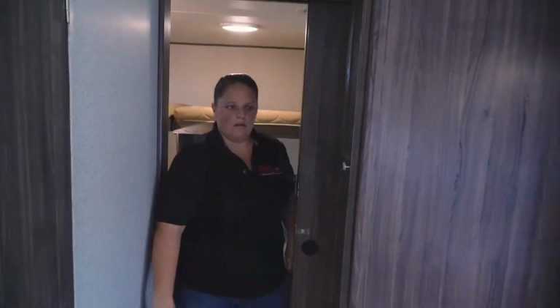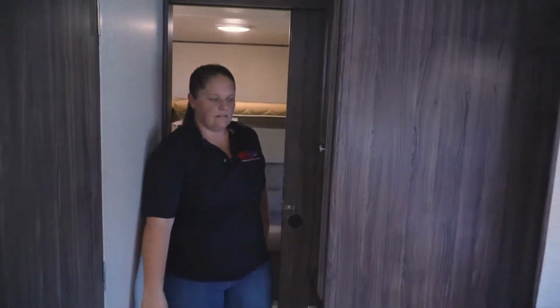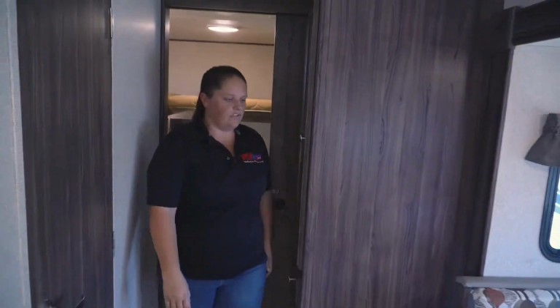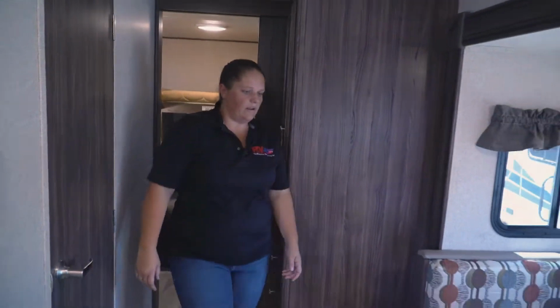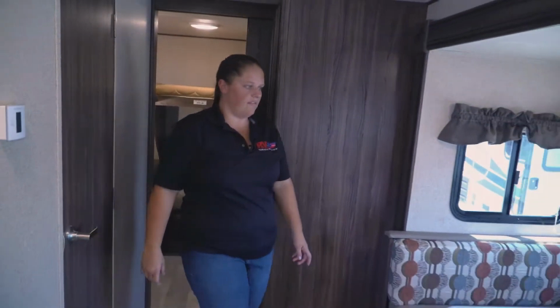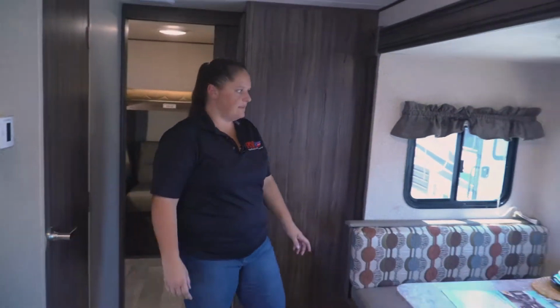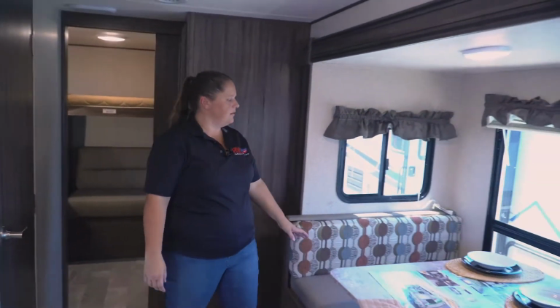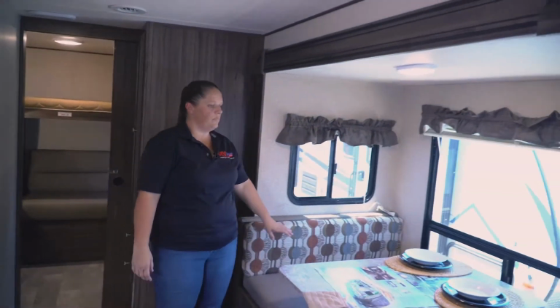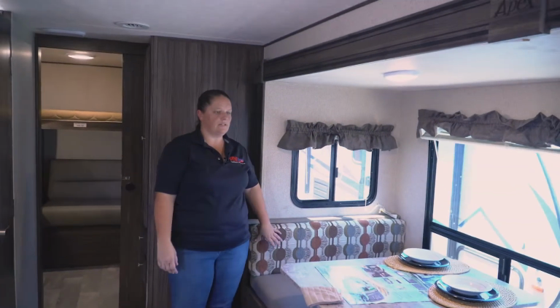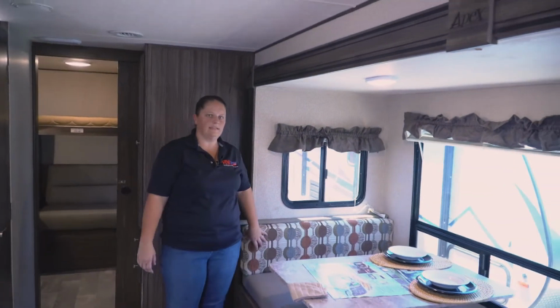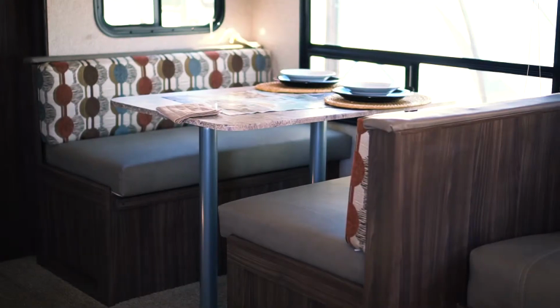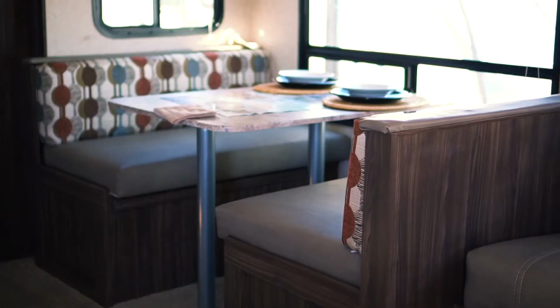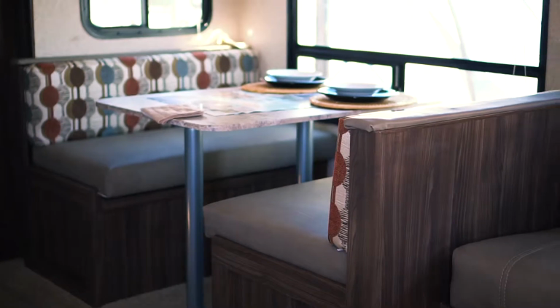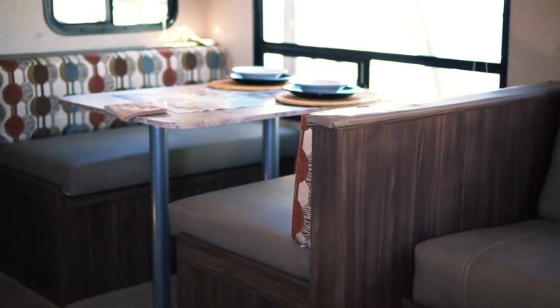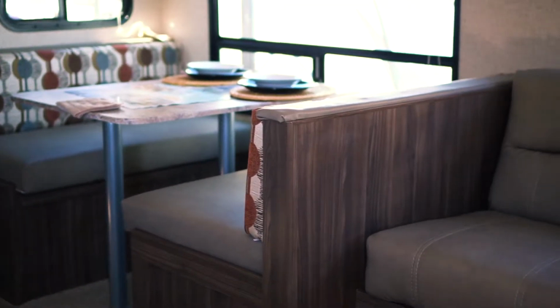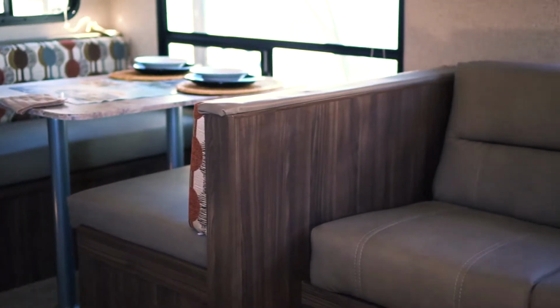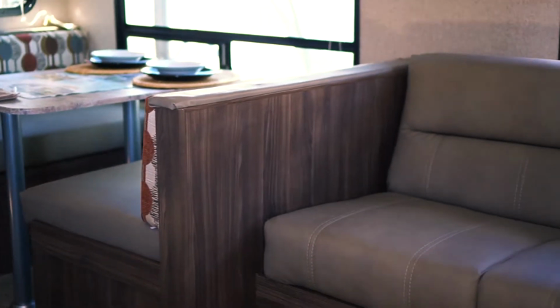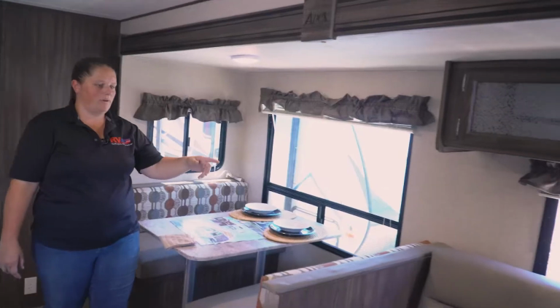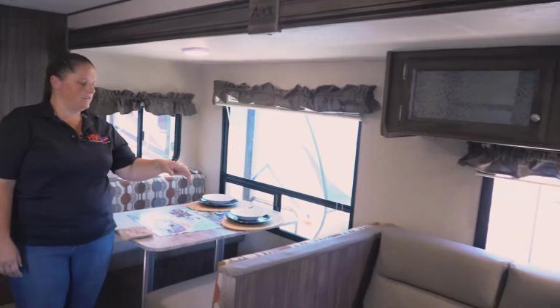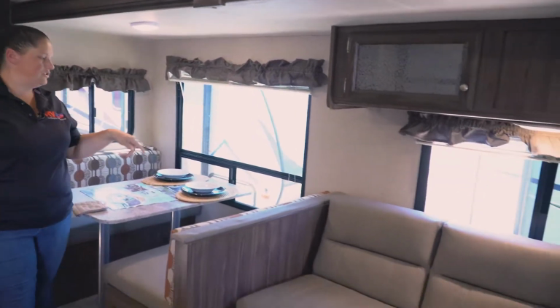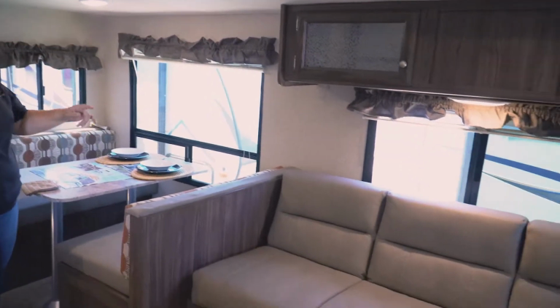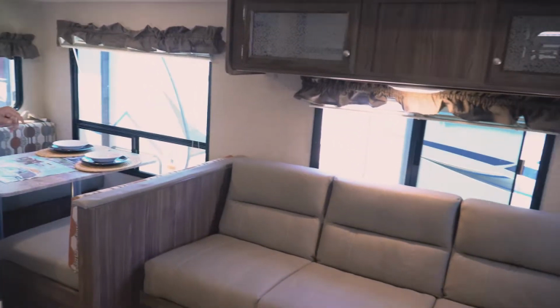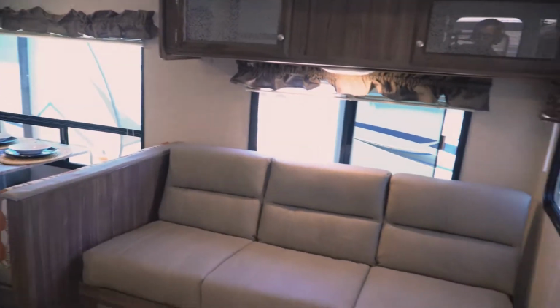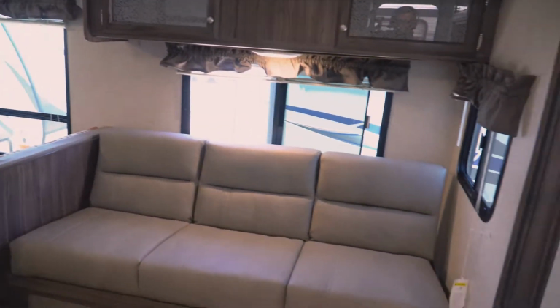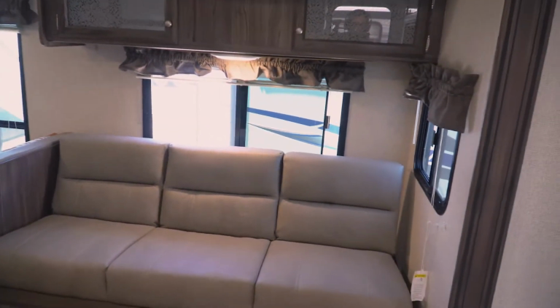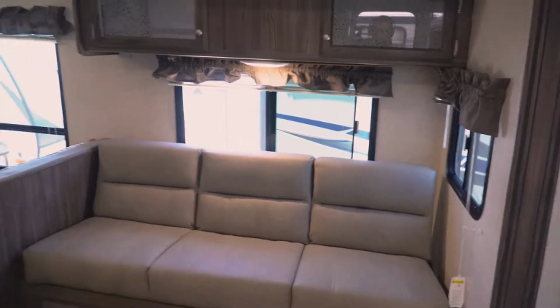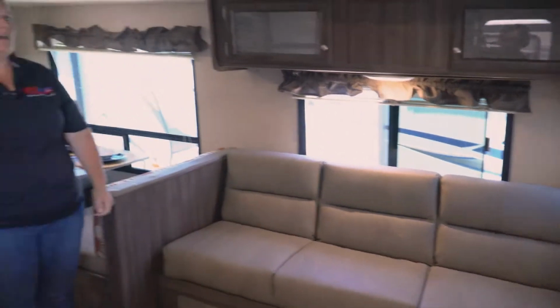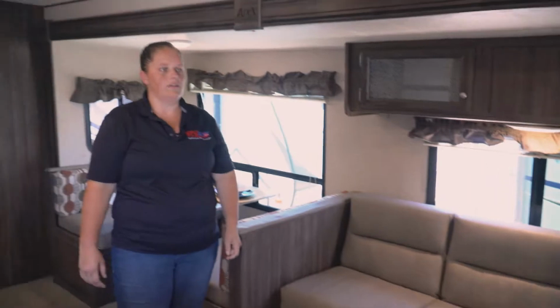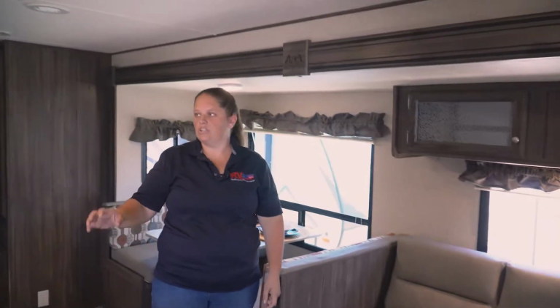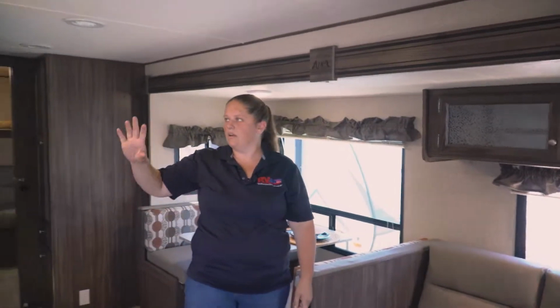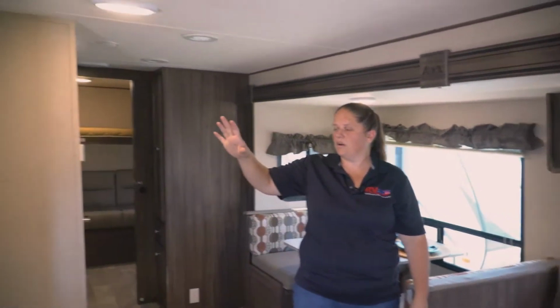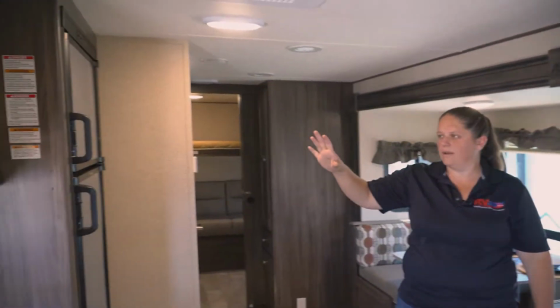Going into the living room area, you'll have a nice booth dinette, and then you'll have your couch that folds into a bed — so you have two extra beds here — and then your kitchen area across the way.